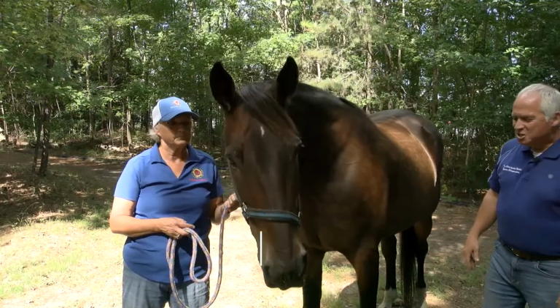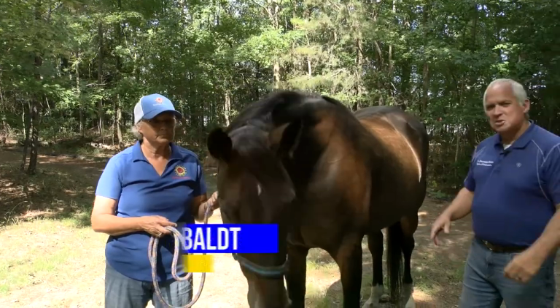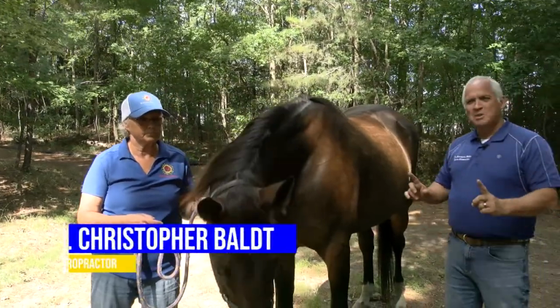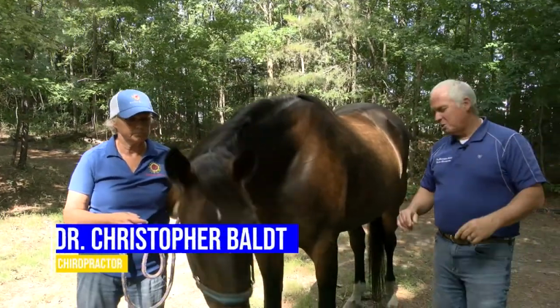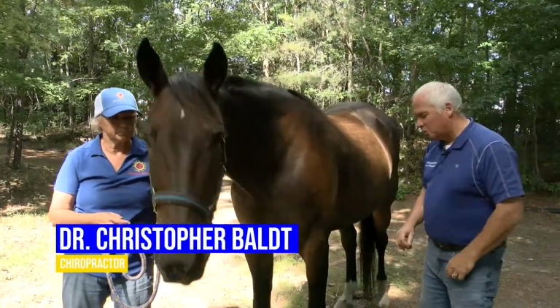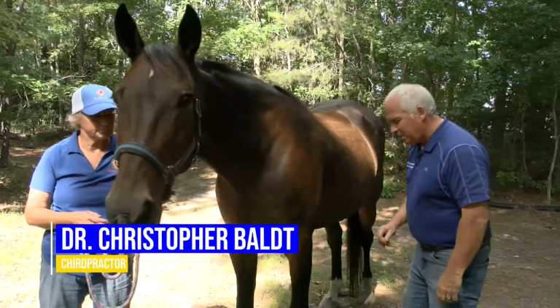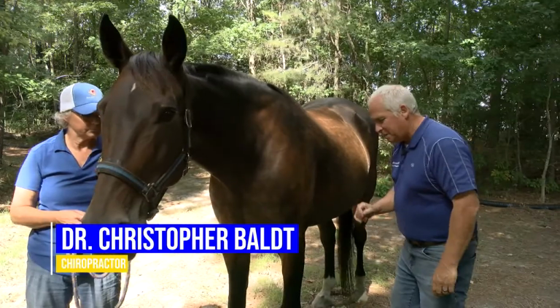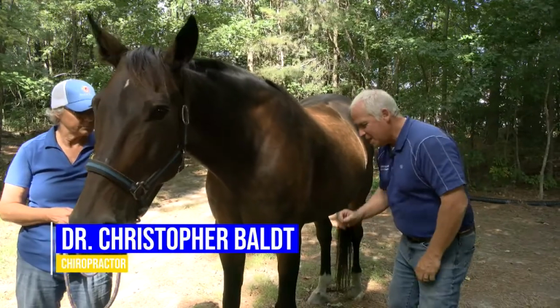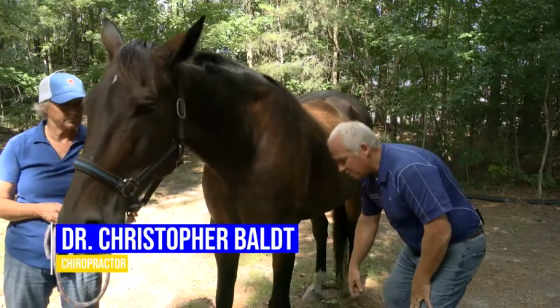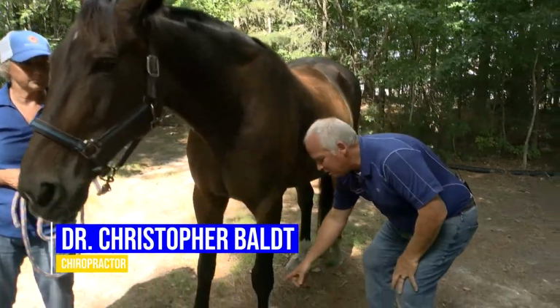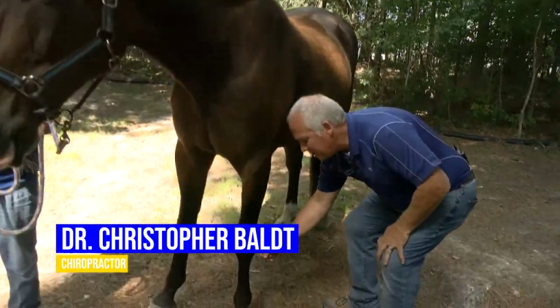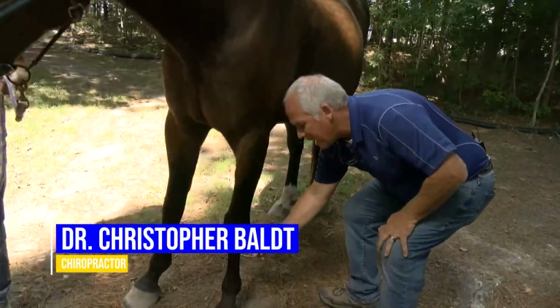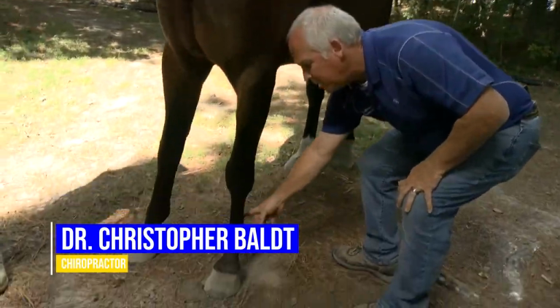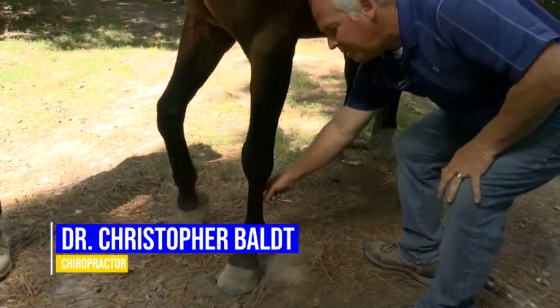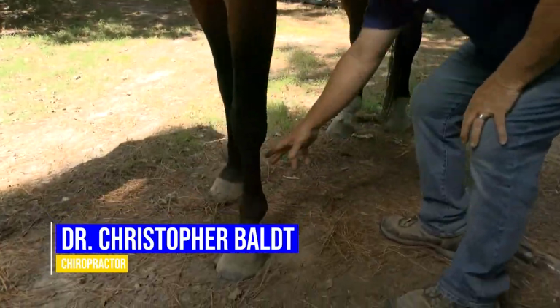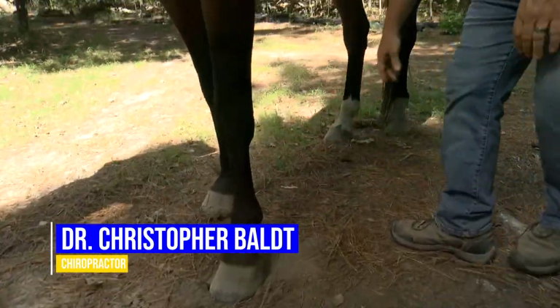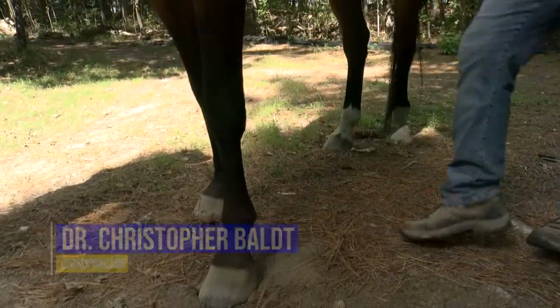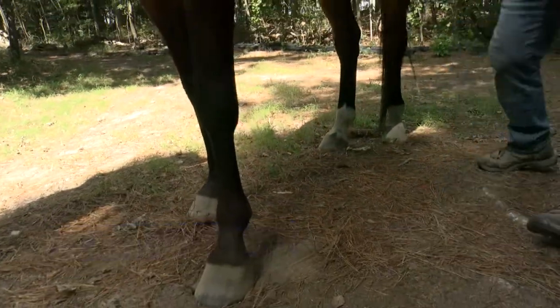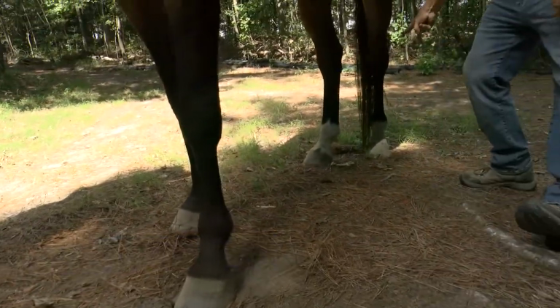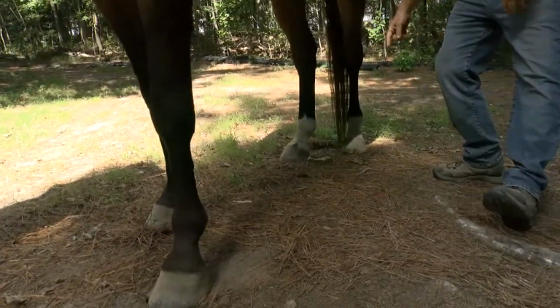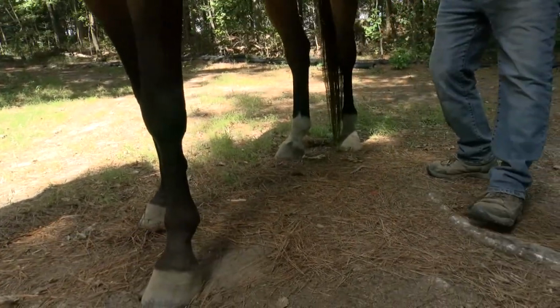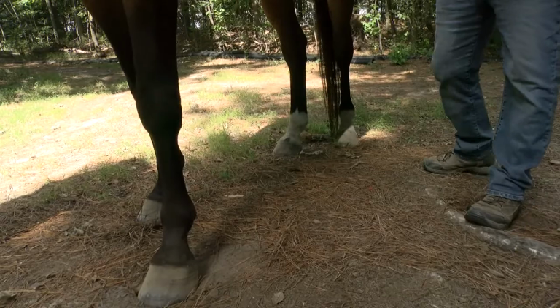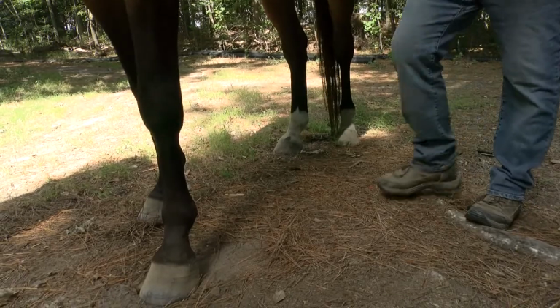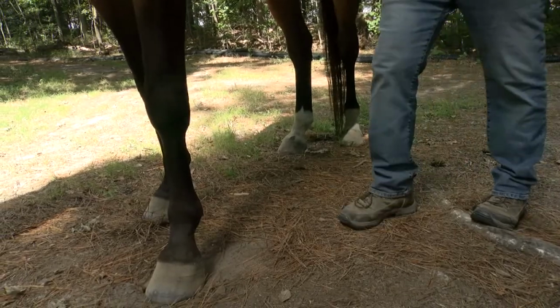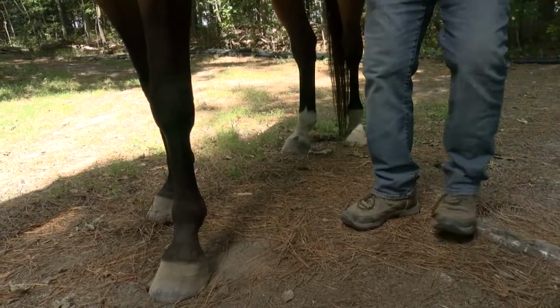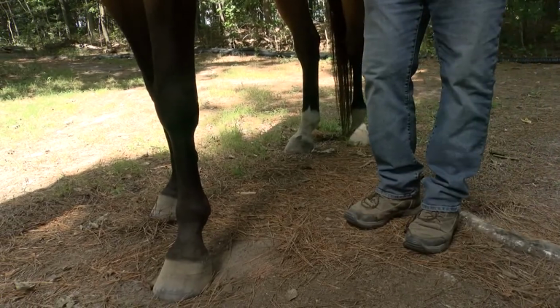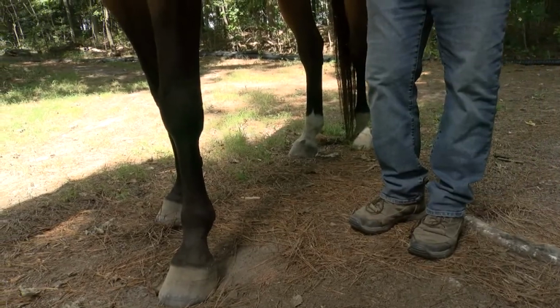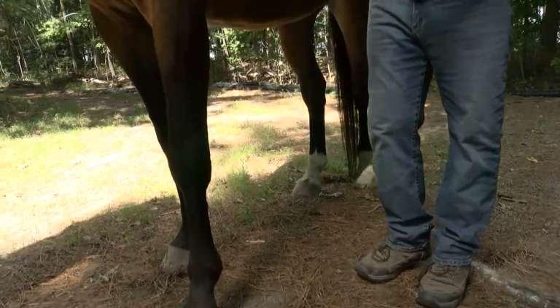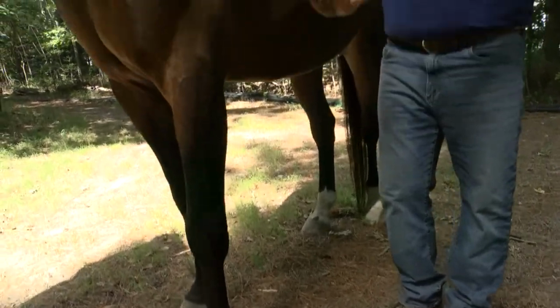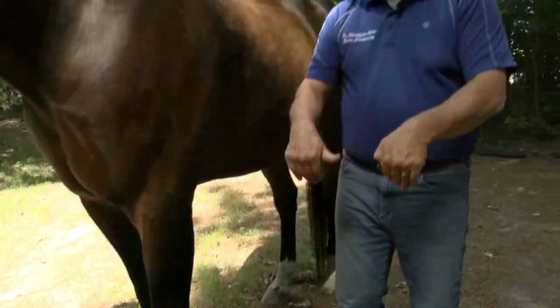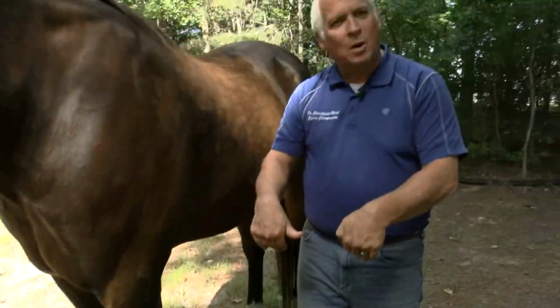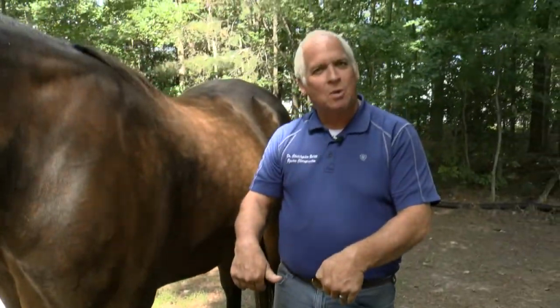So the suspensory are a group of tendons that are usually located in the back part of the legs, in the front and in the back, and they're involved in allowing the horse to flex his feet while he's running.